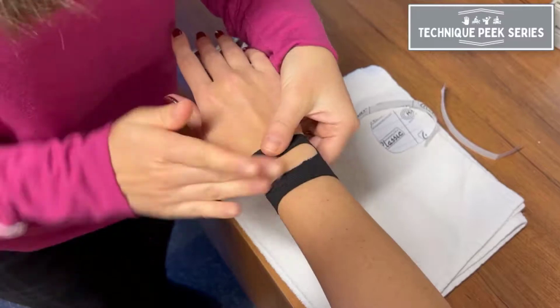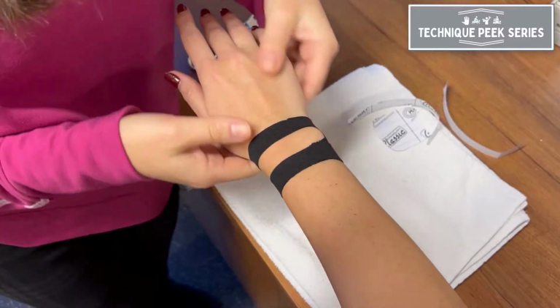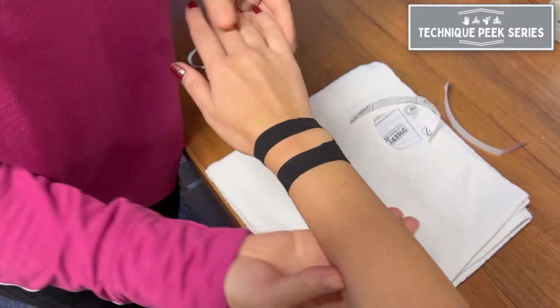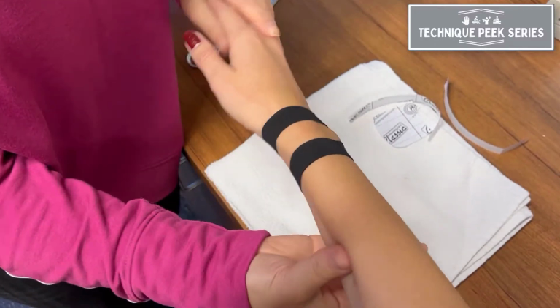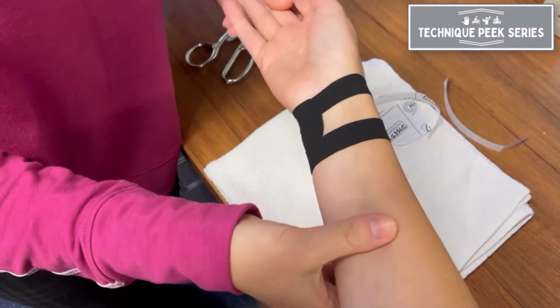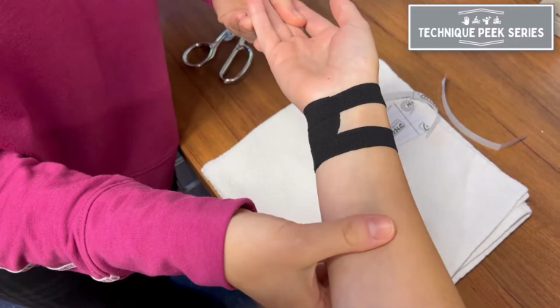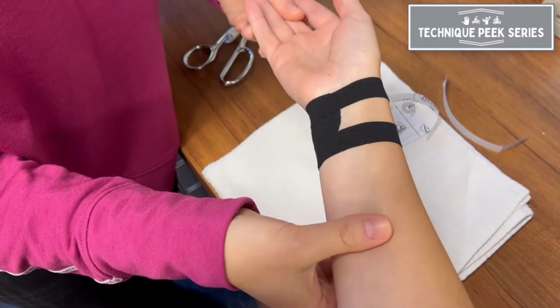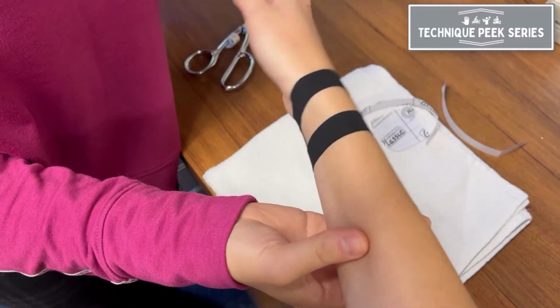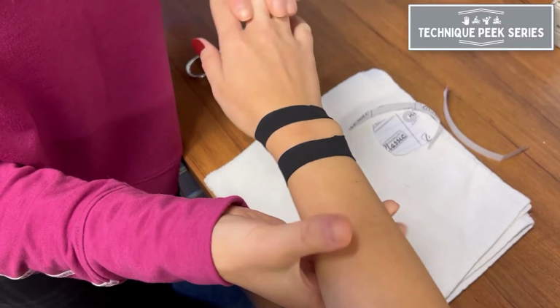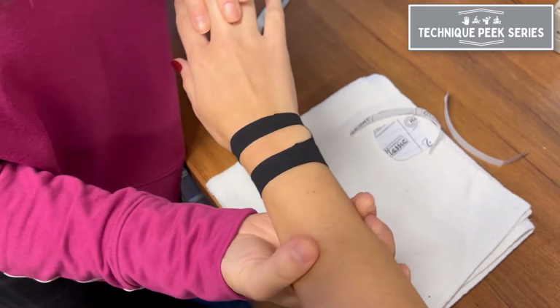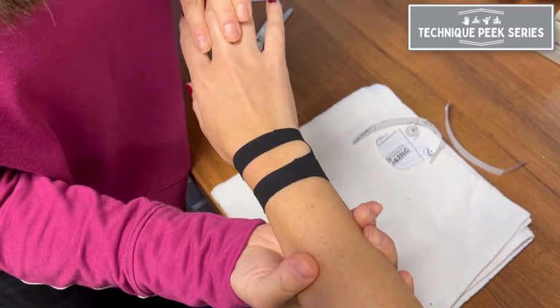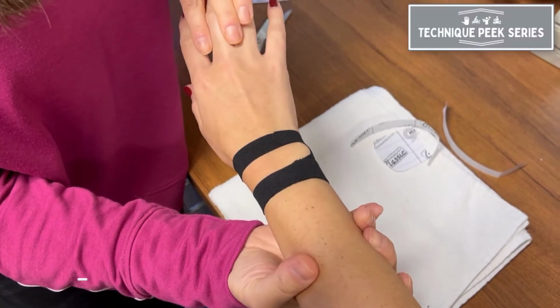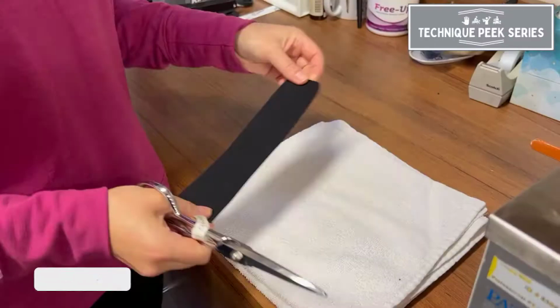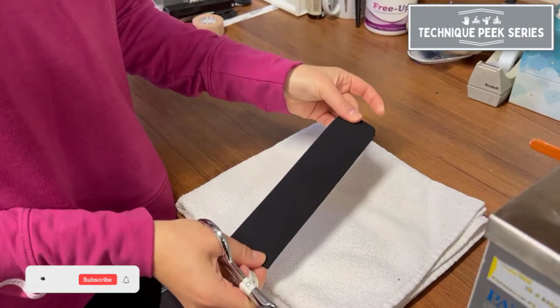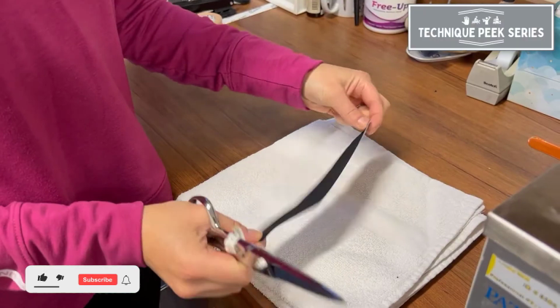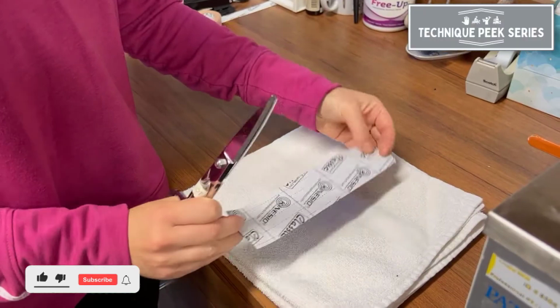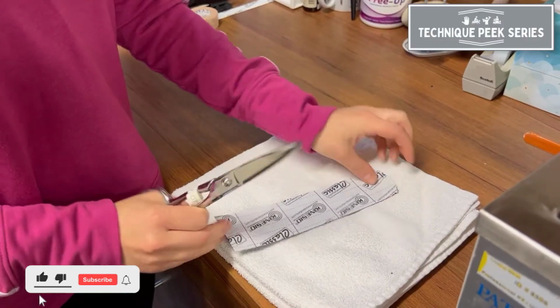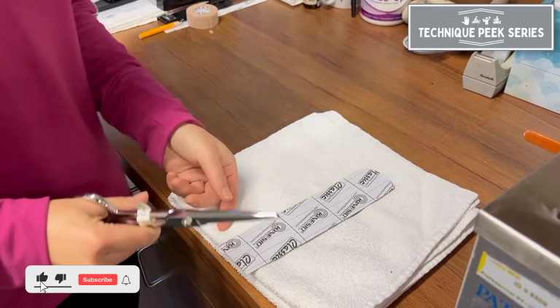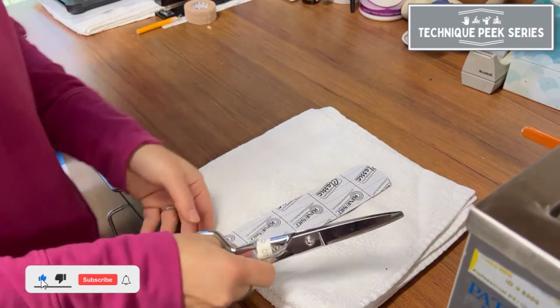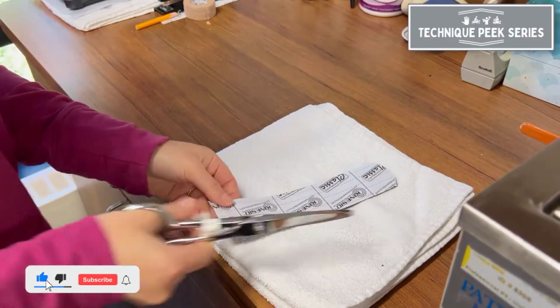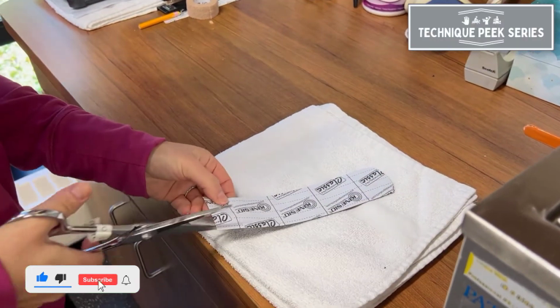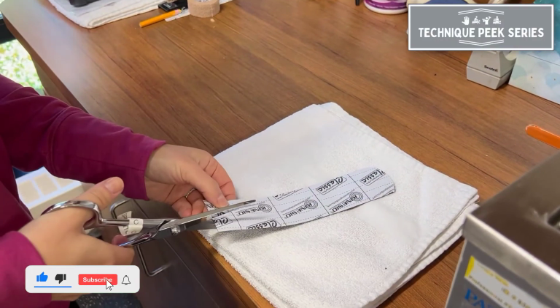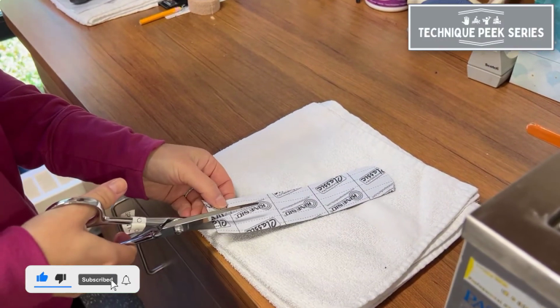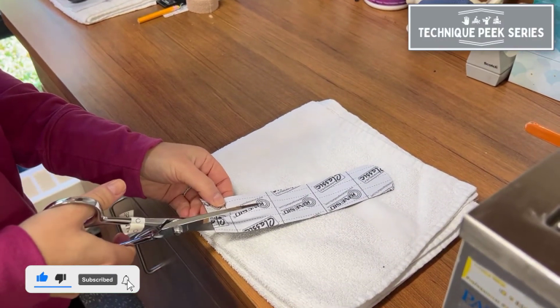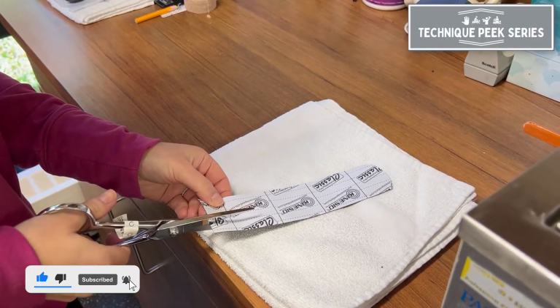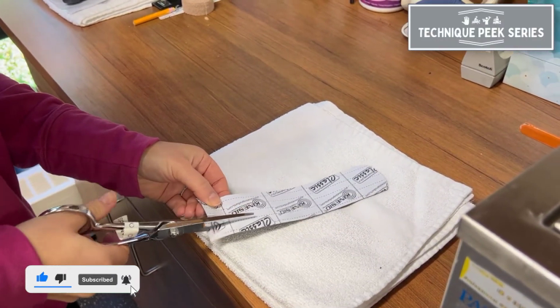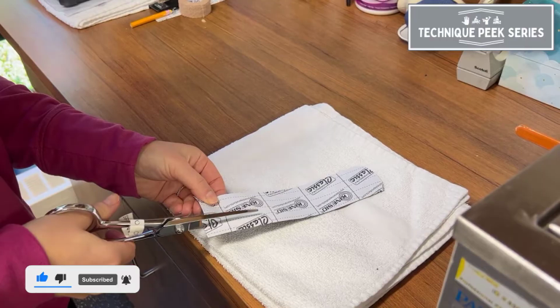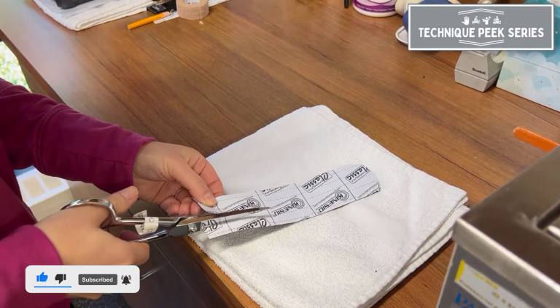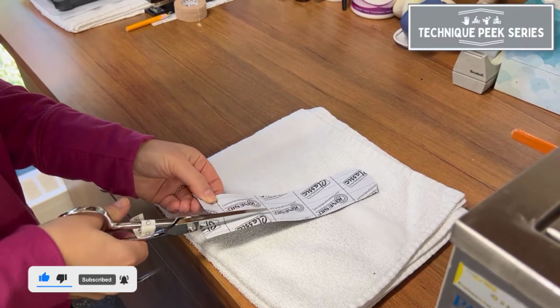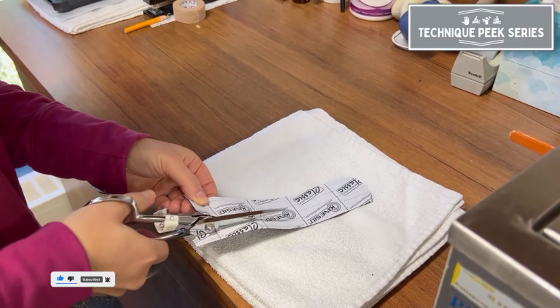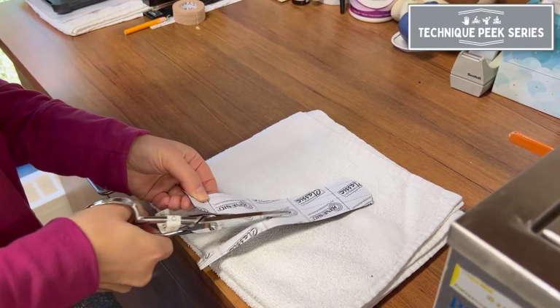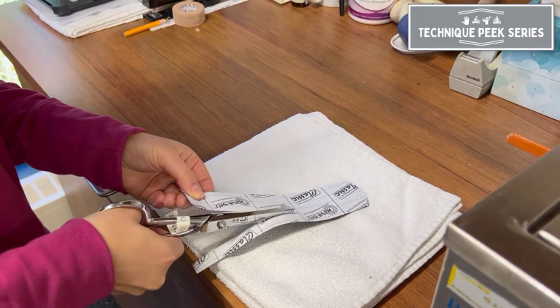Today we will demonstrate a taping technique for a TFCC injury. First, you will want to cut a U-shaped pattern in your tape to create two tails which will wrap around the wrist.